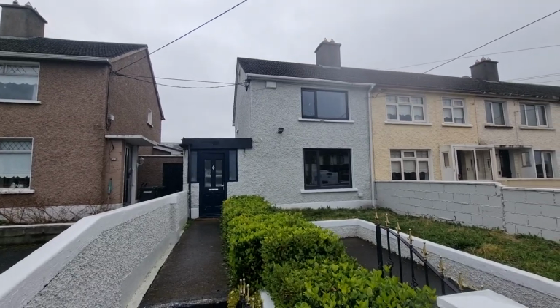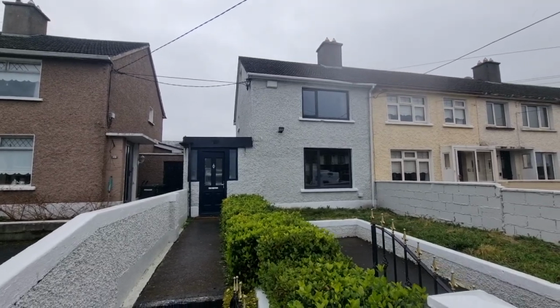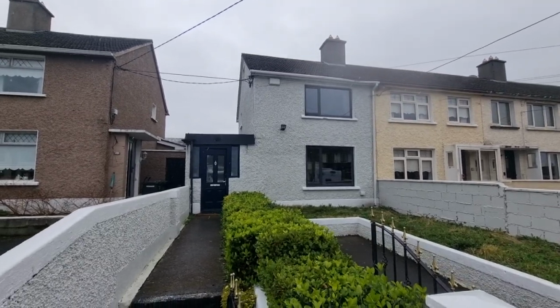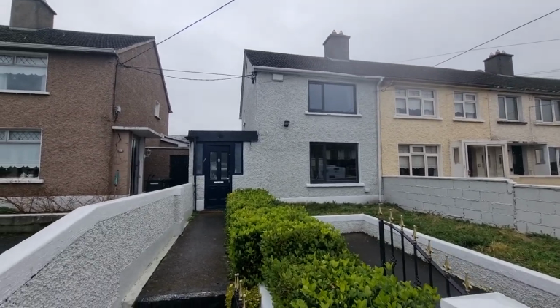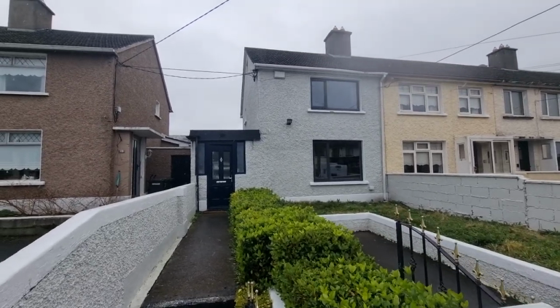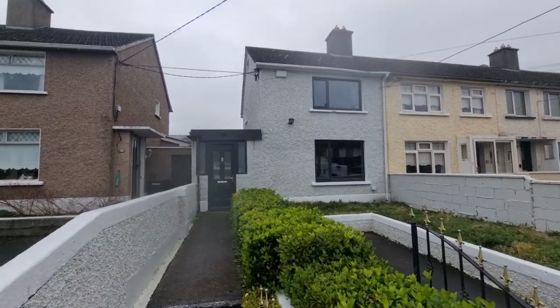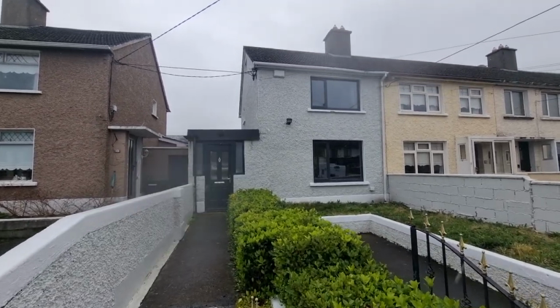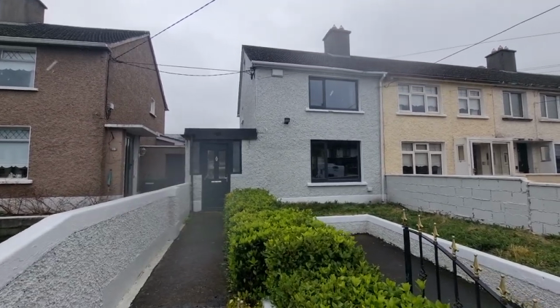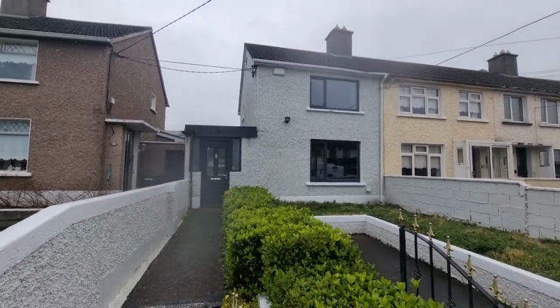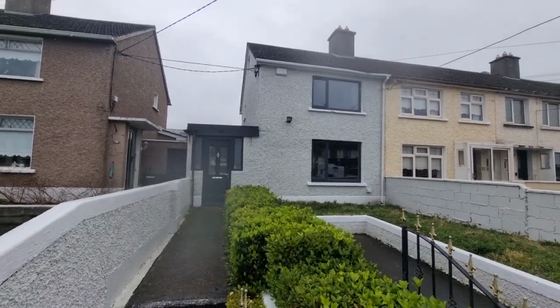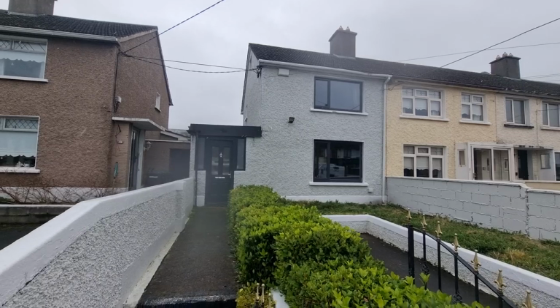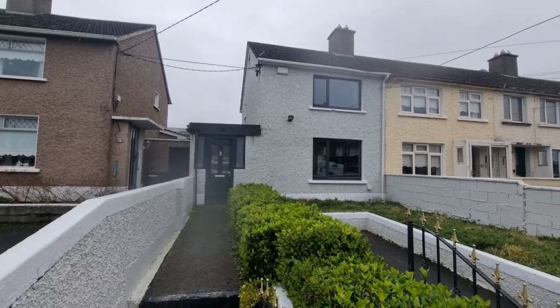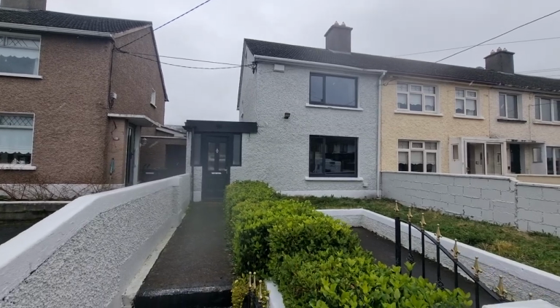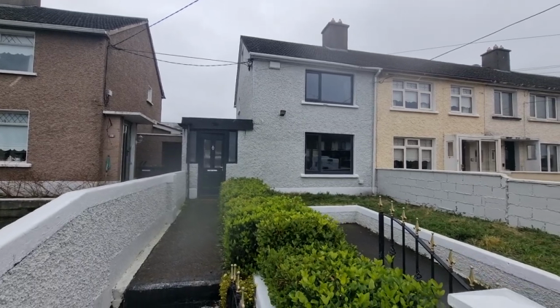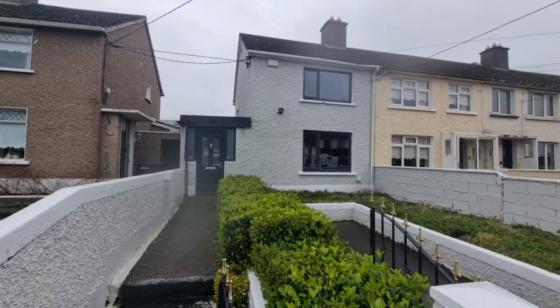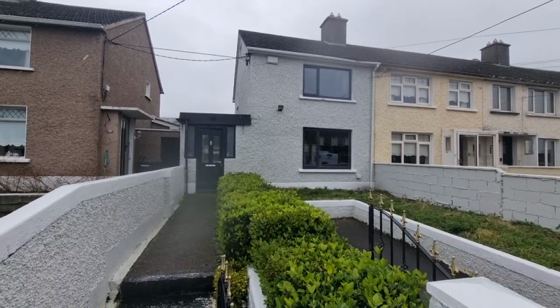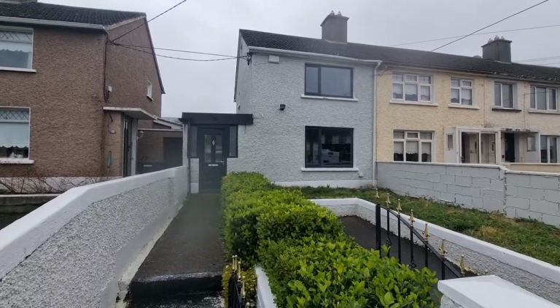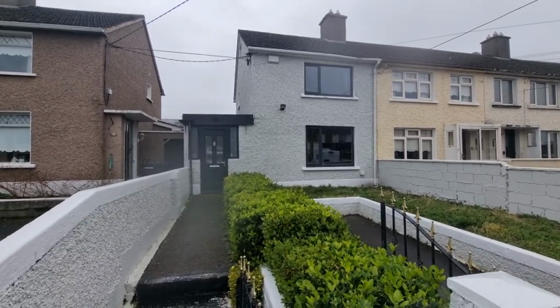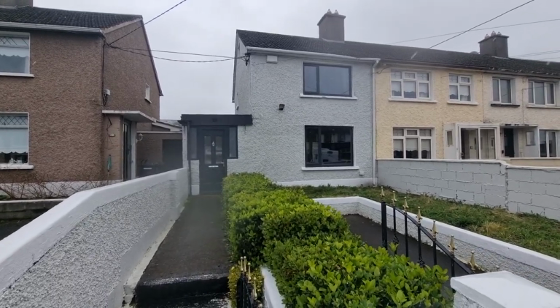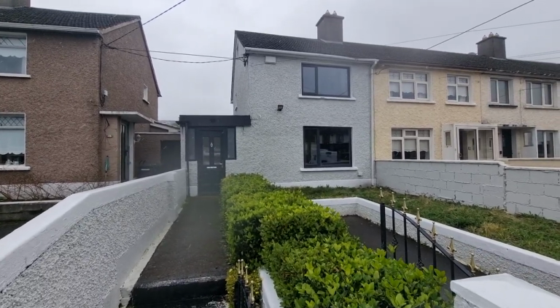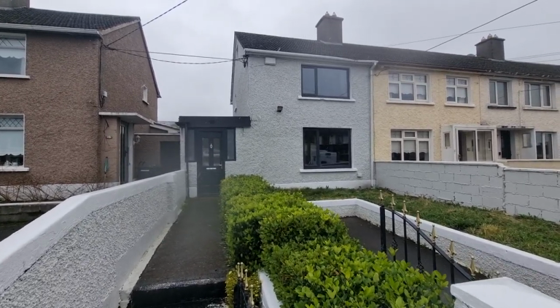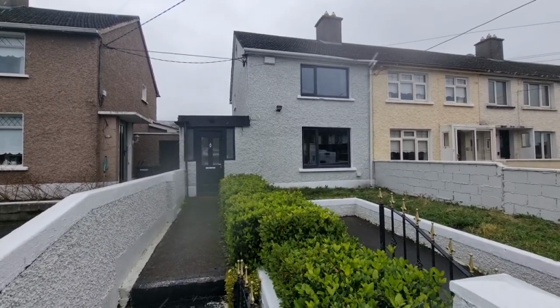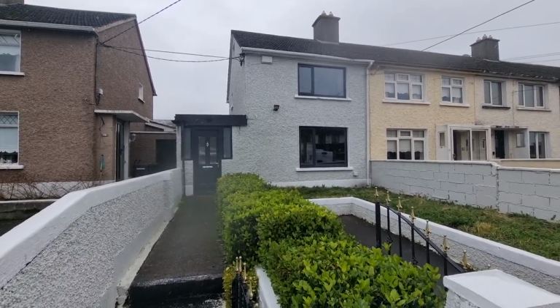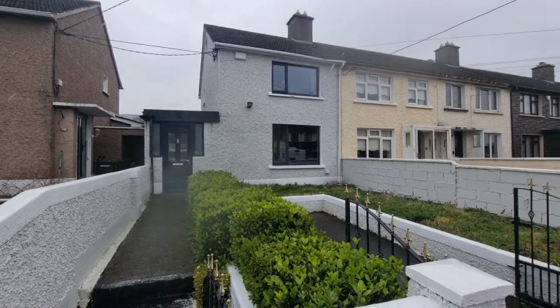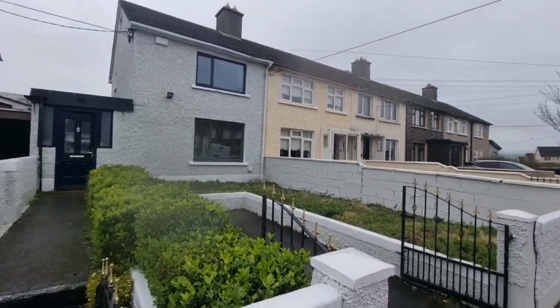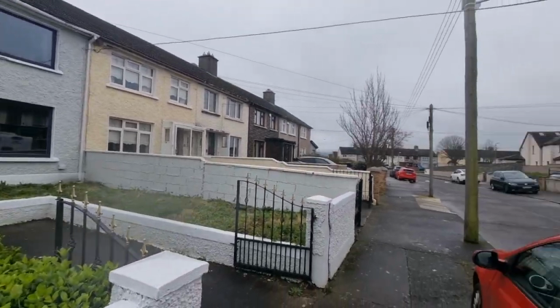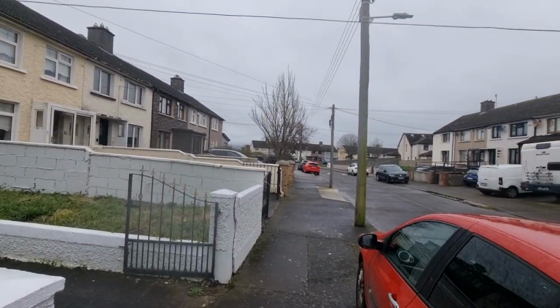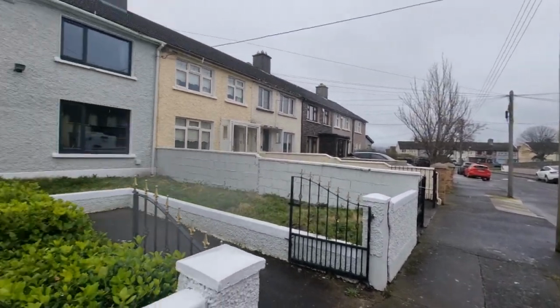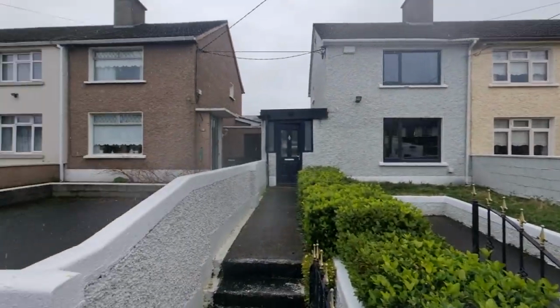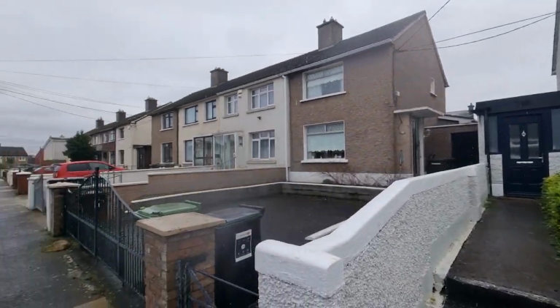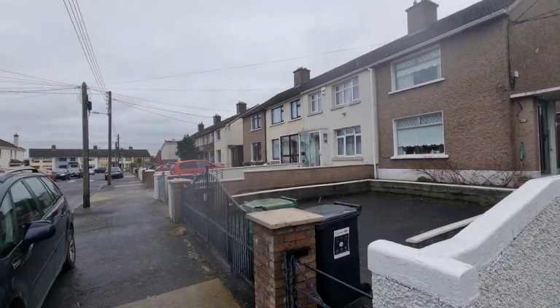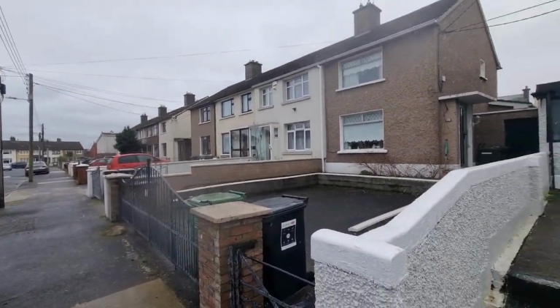This is number 21, Moy Cullen Road, Bally Farm at Dublin 10. It's a lovely two-bedroom home, end of terrace, with attic conversion located between Spiddle Road and Claddle Road.